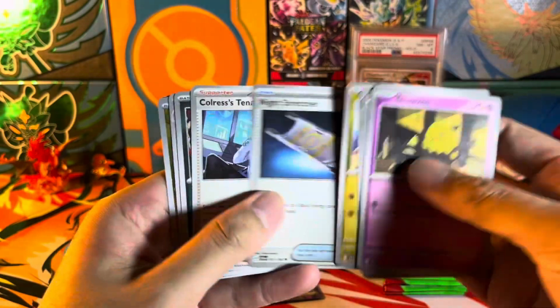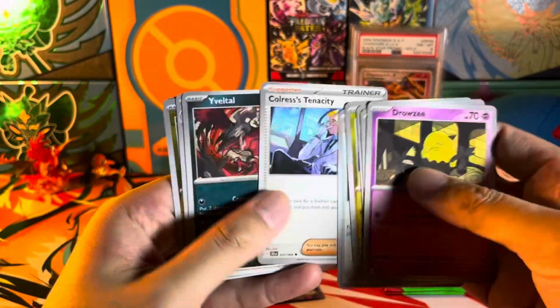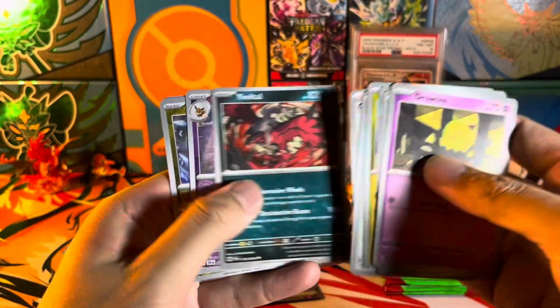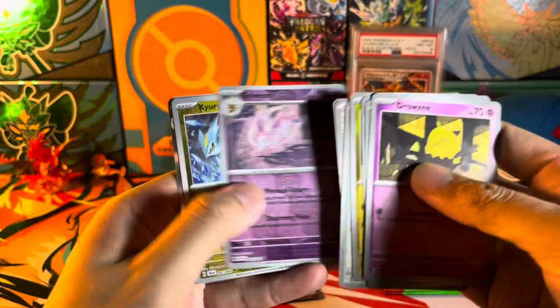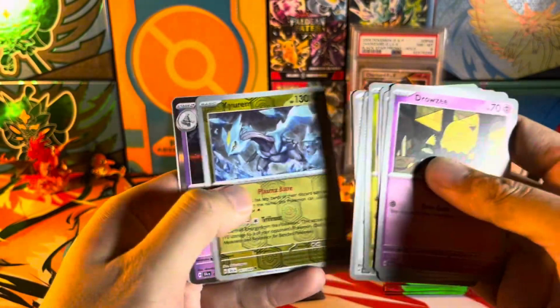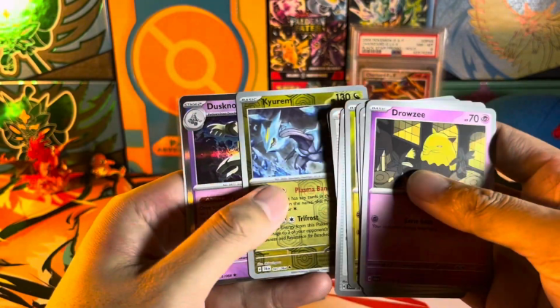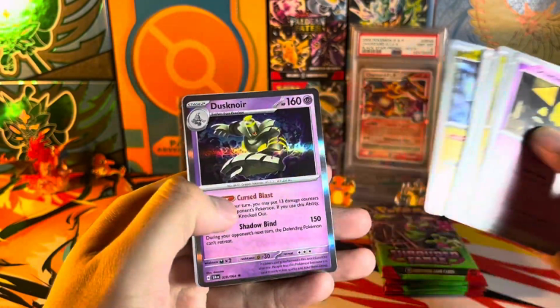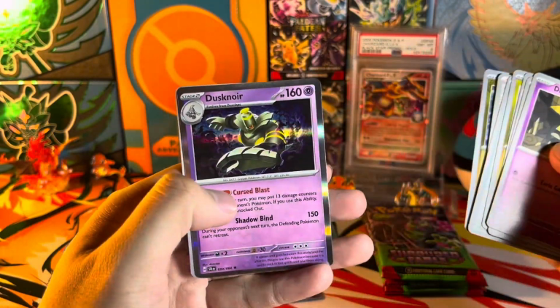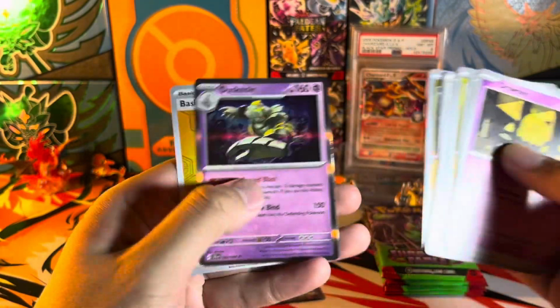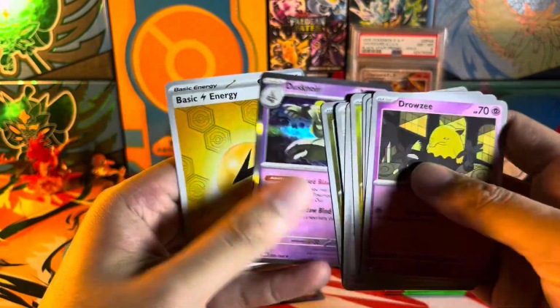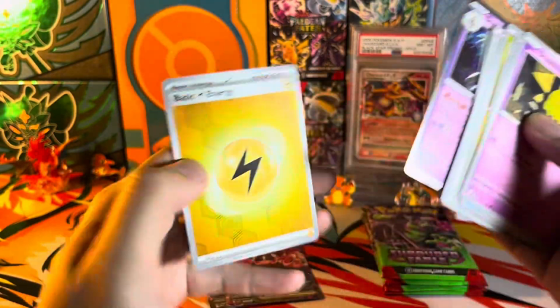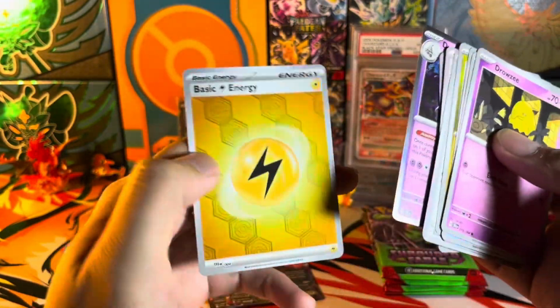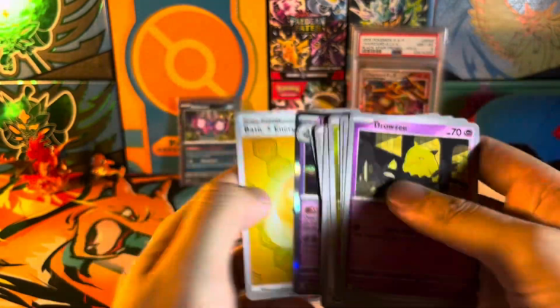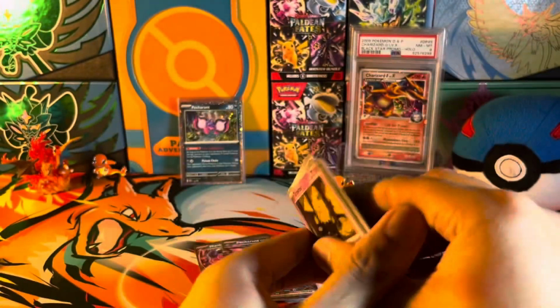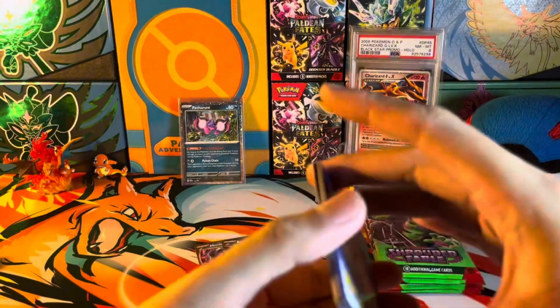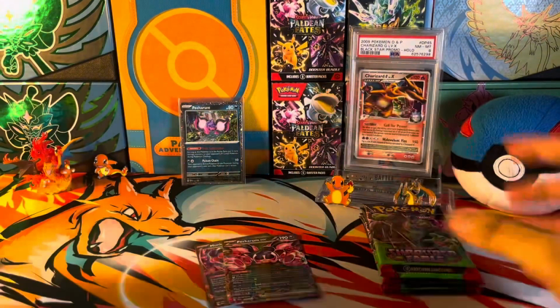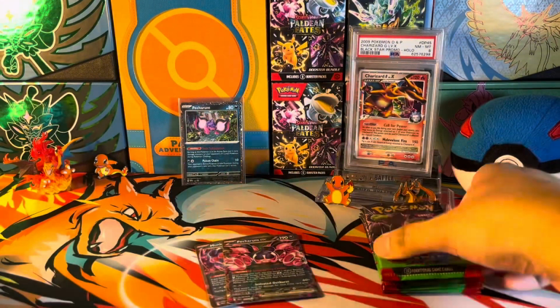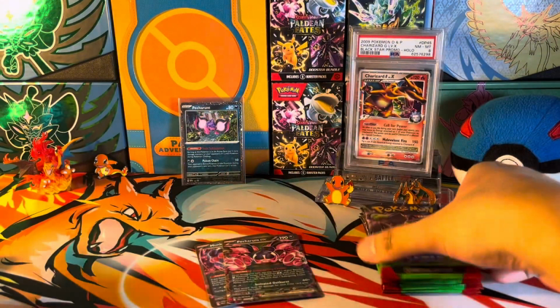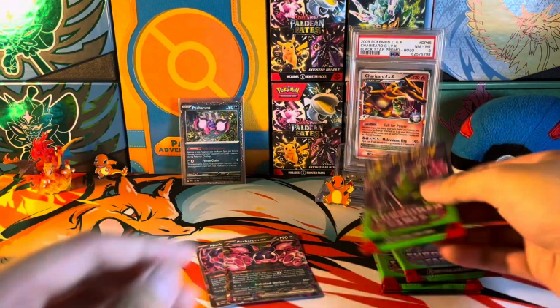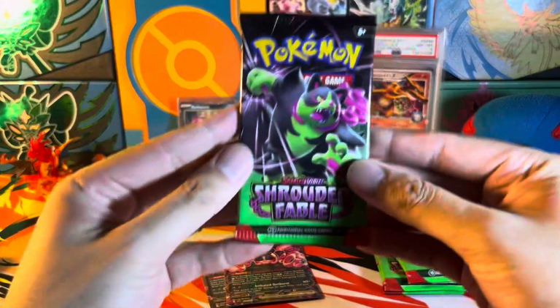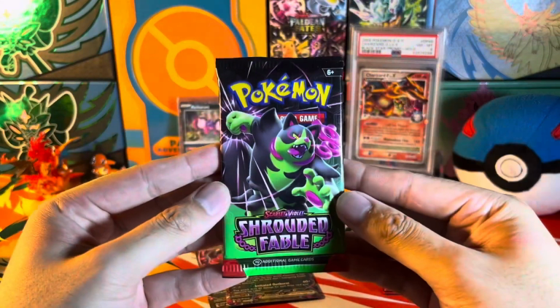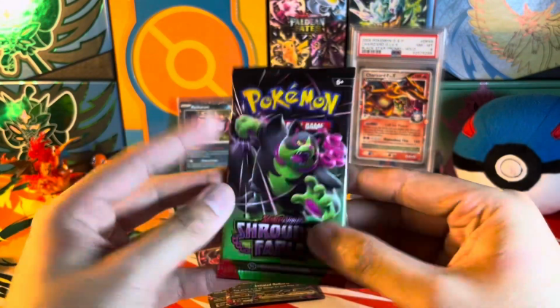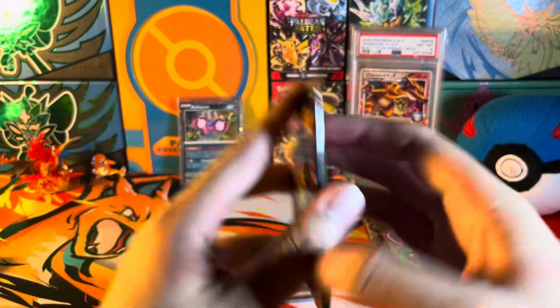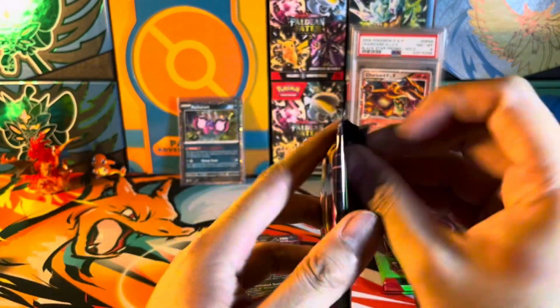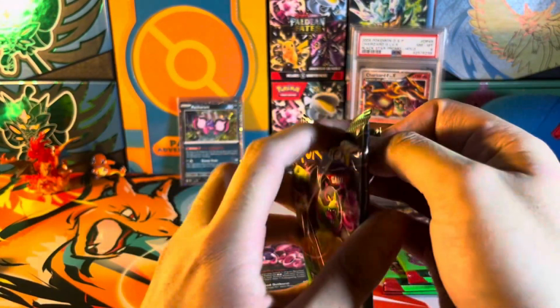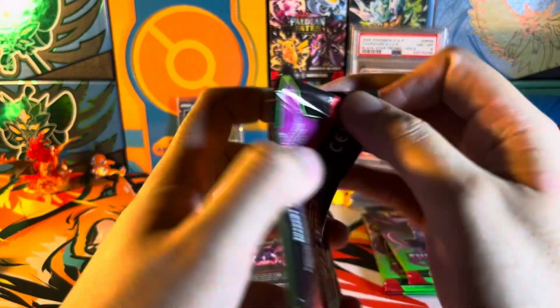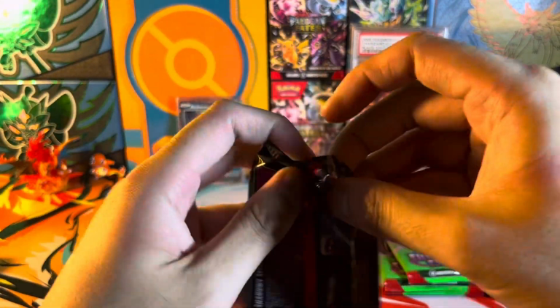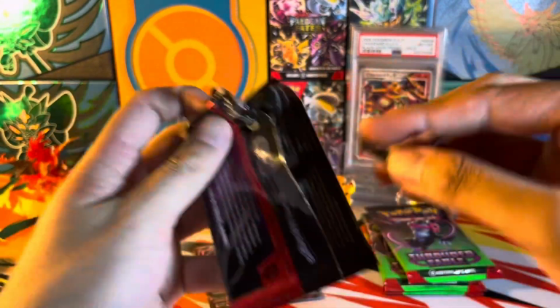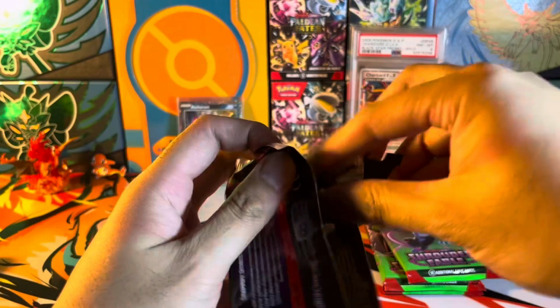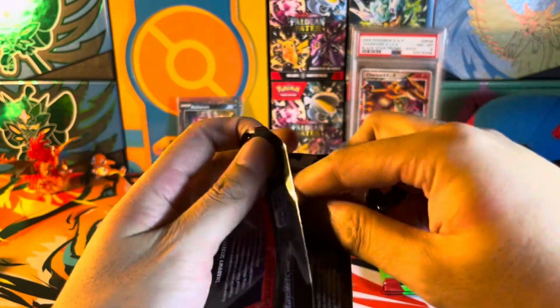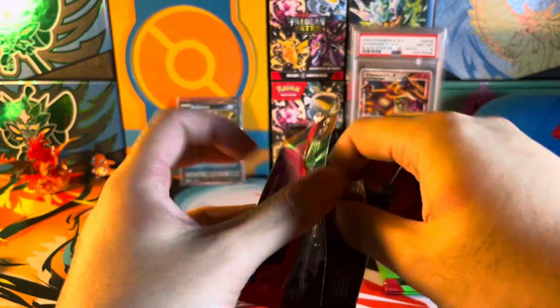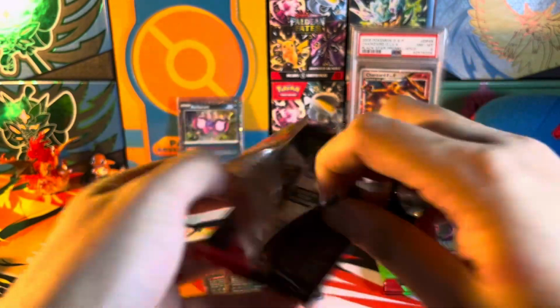We got Dusknoir again, reverse holo, electric energy. On to the next pack — okey dokey.